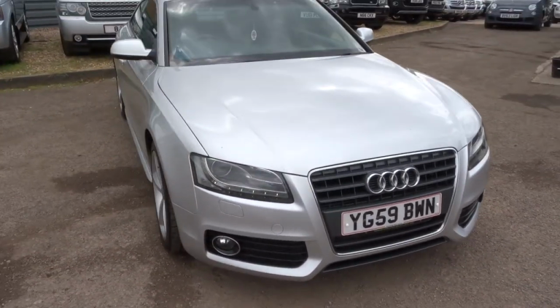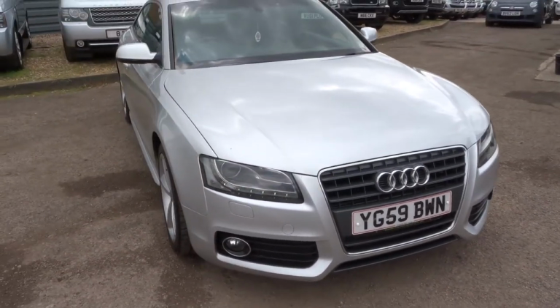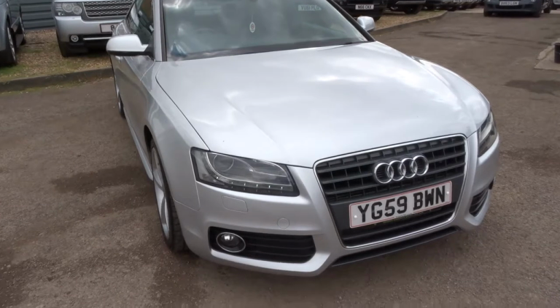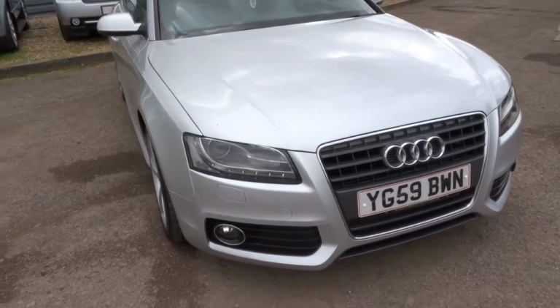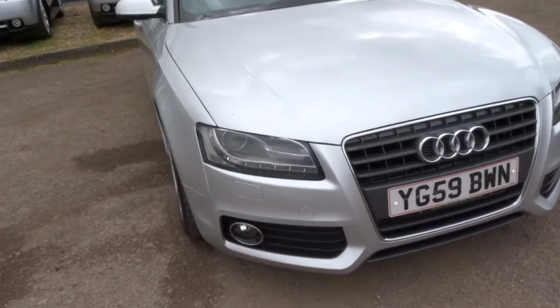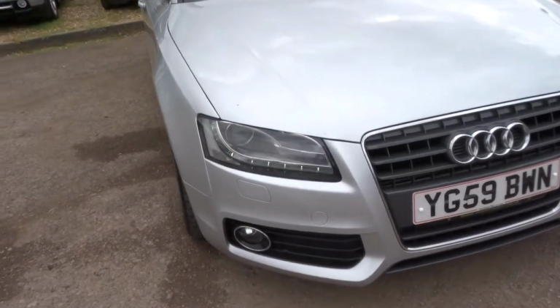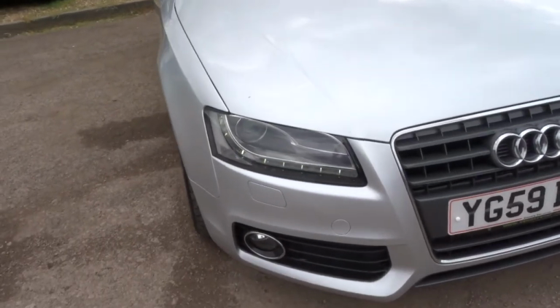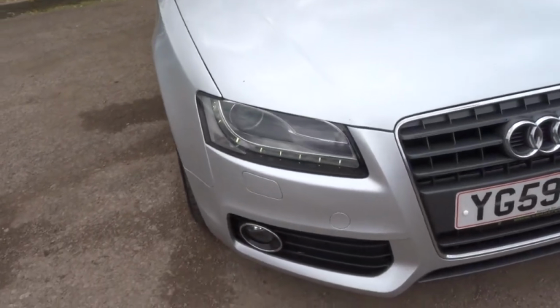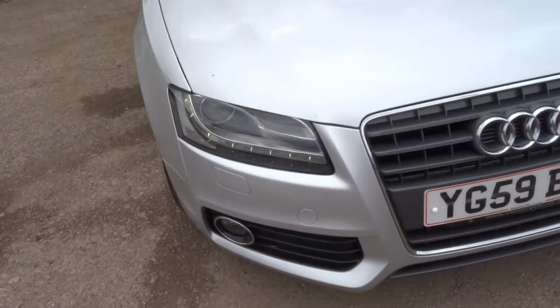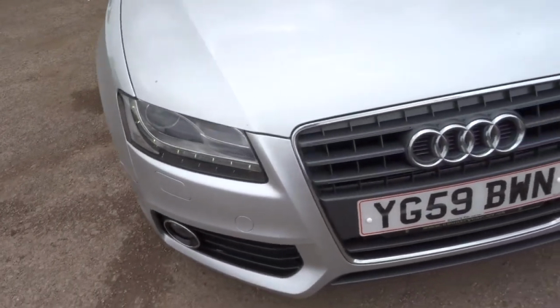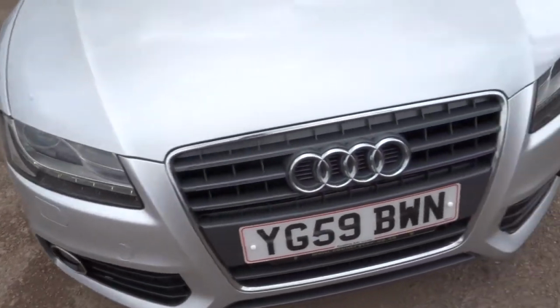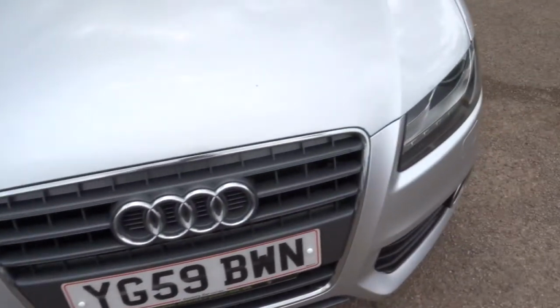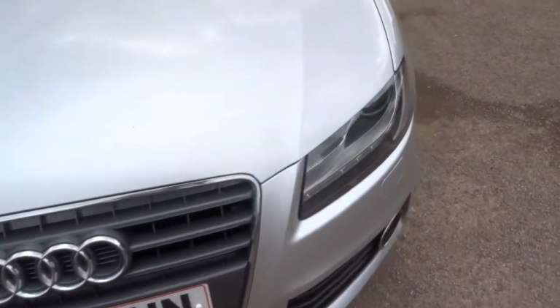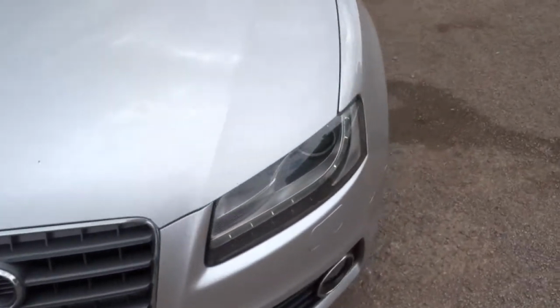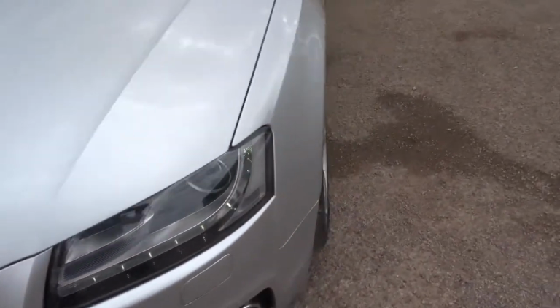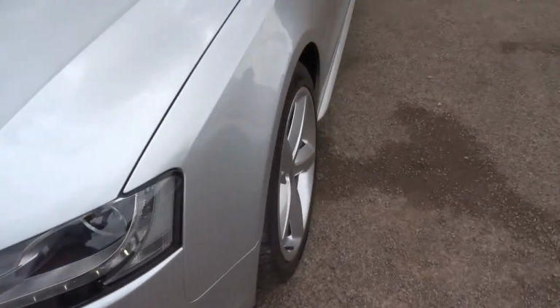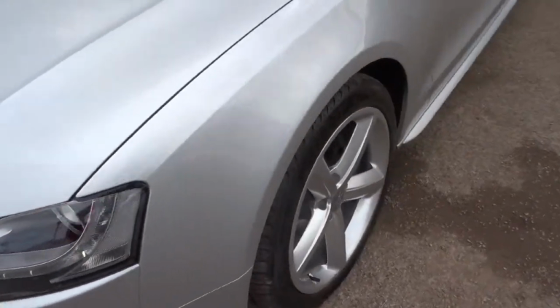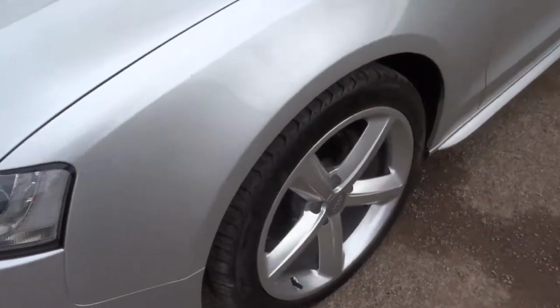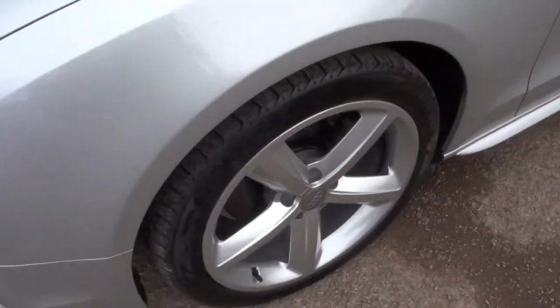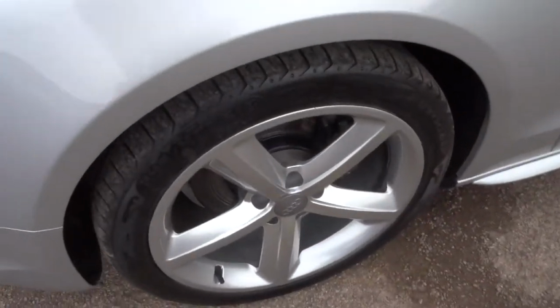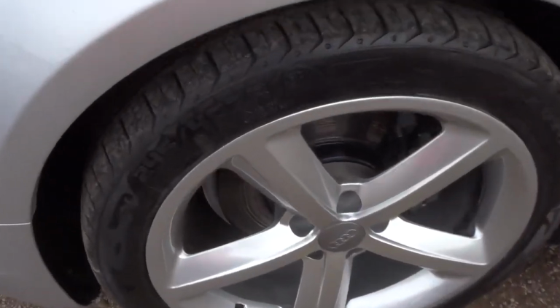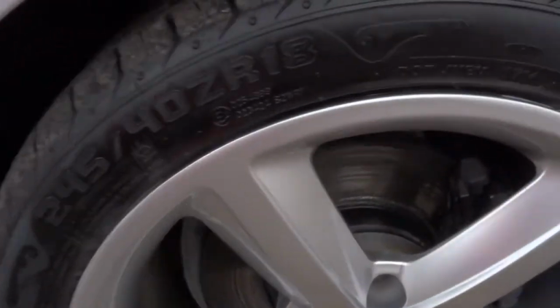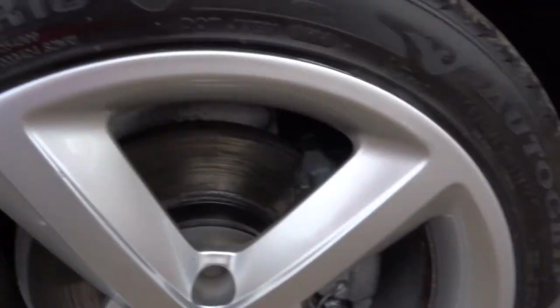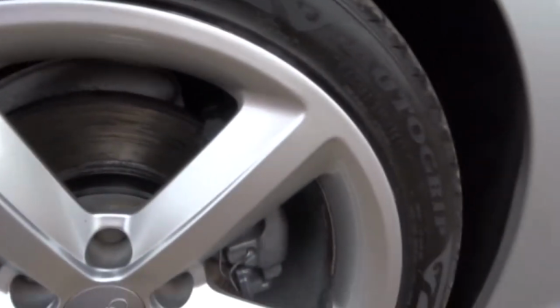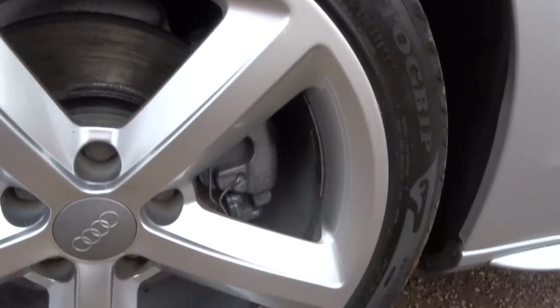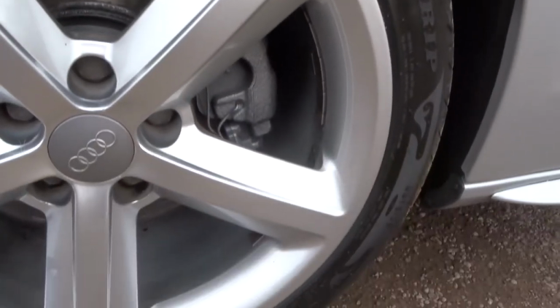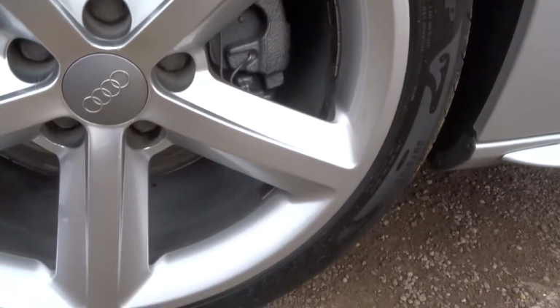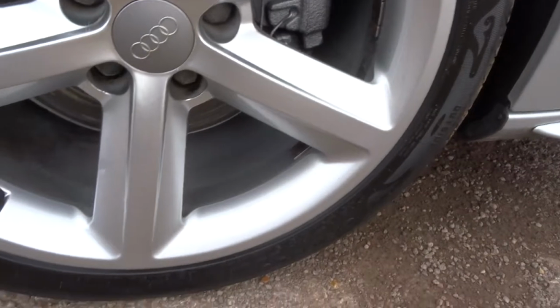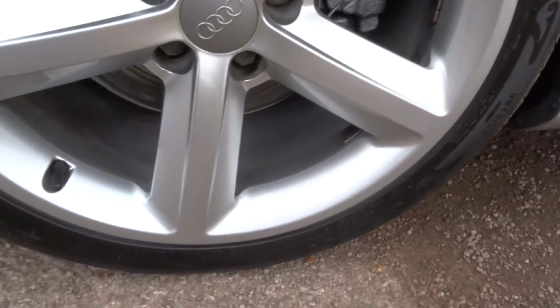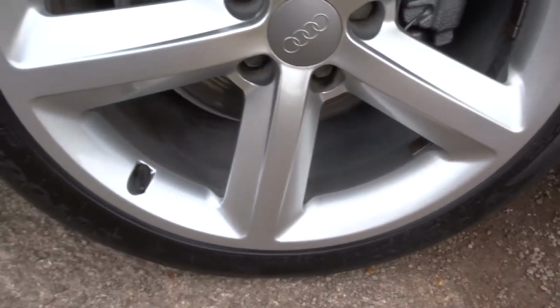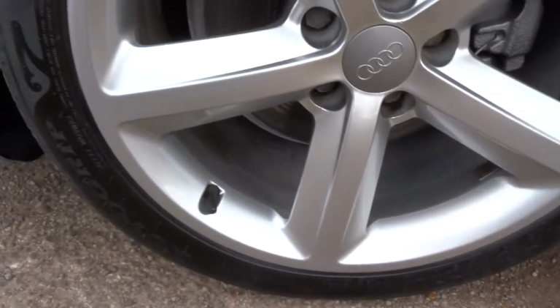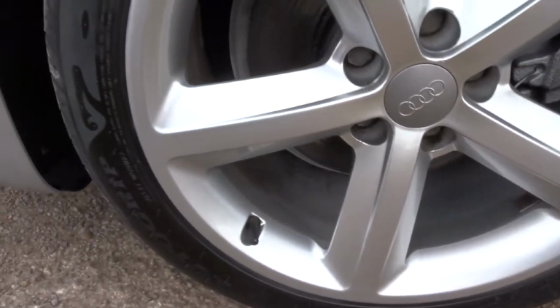These gorgeous daytime running lights. Stunning 5 spoke alloys — they are in great condition, all four of them.